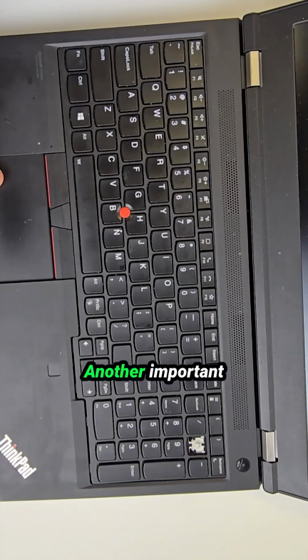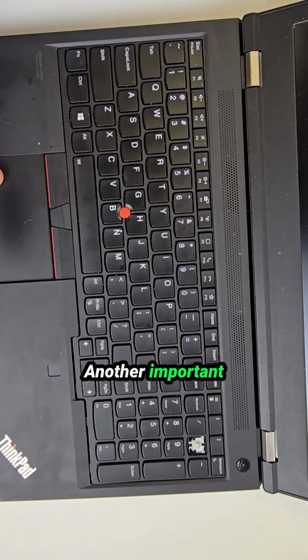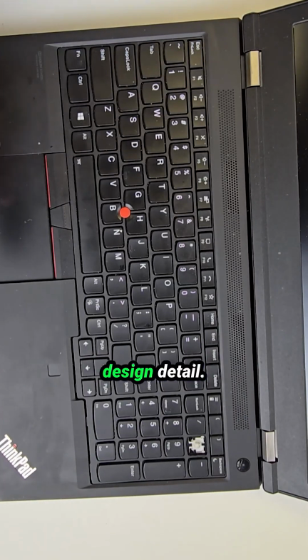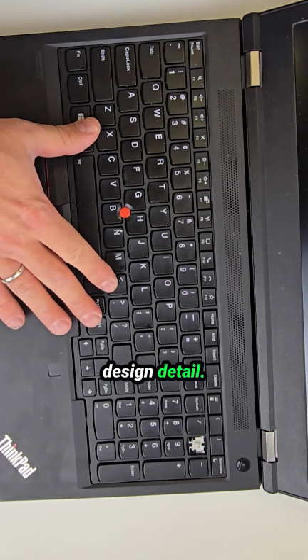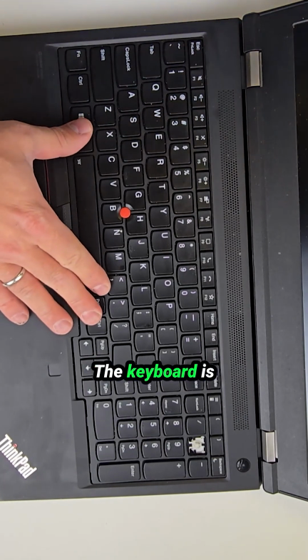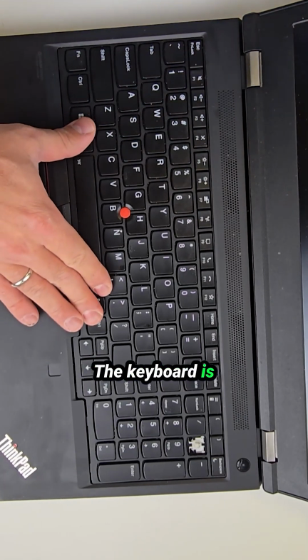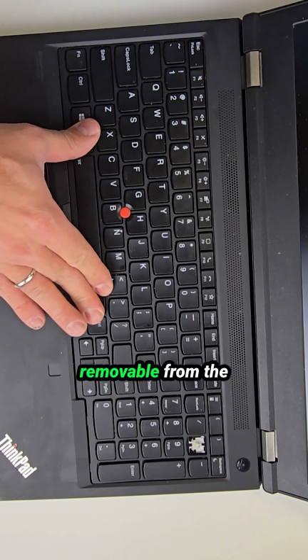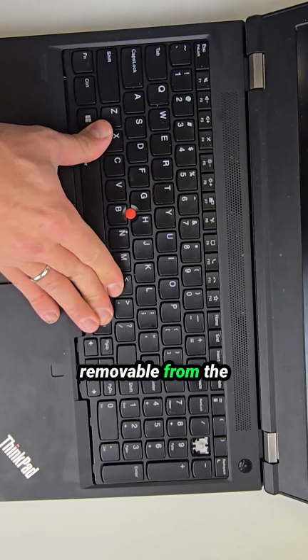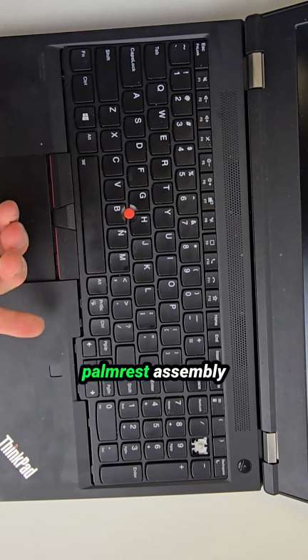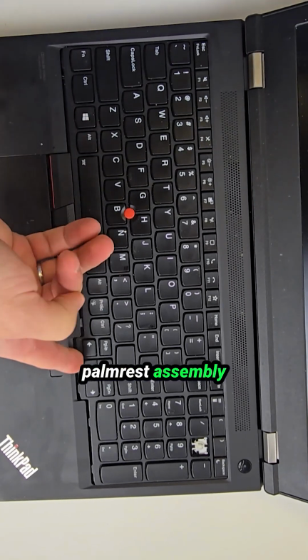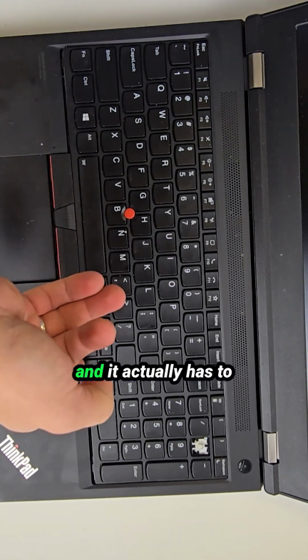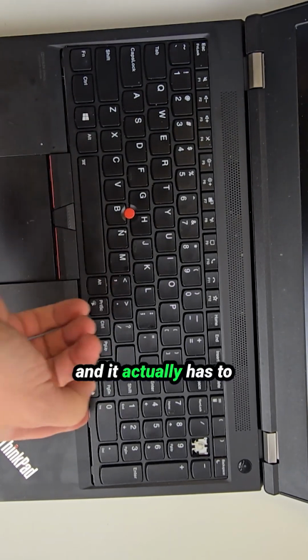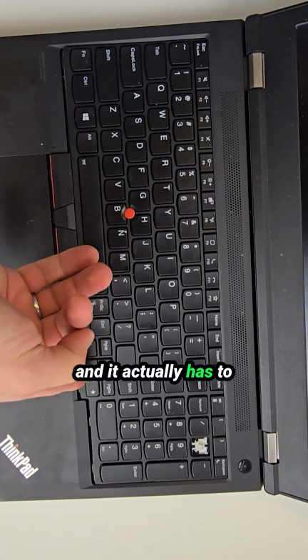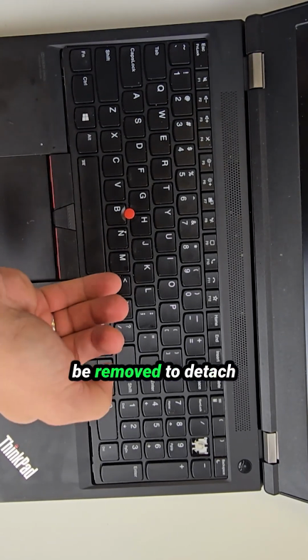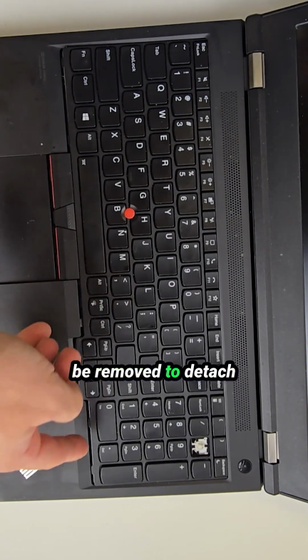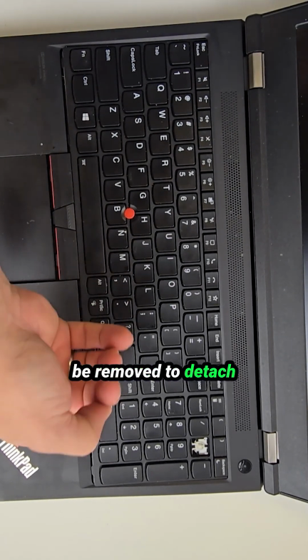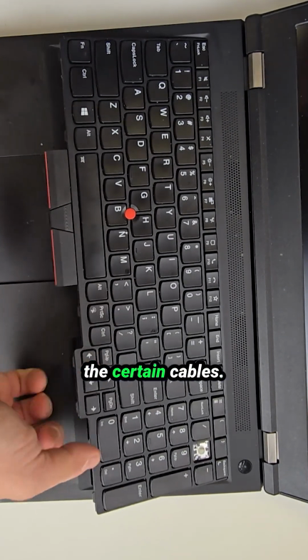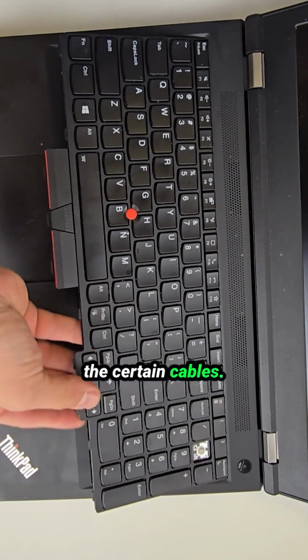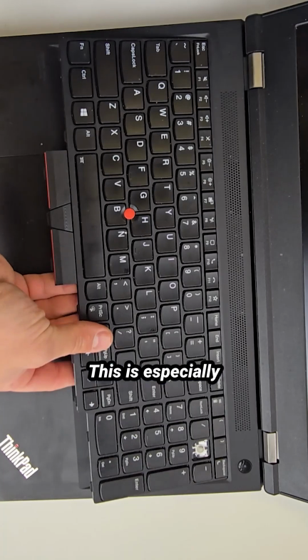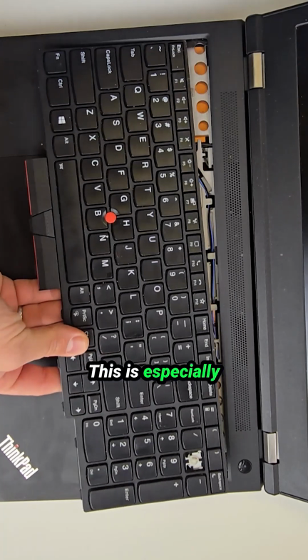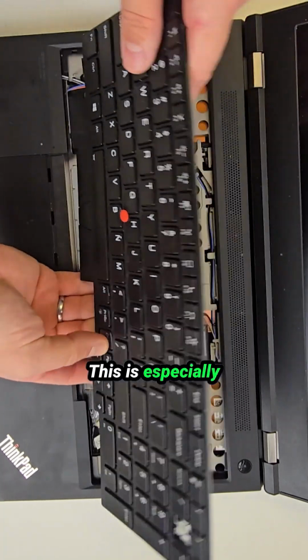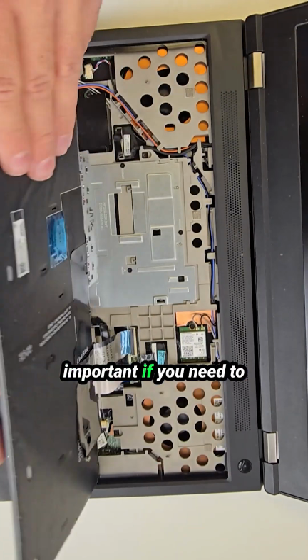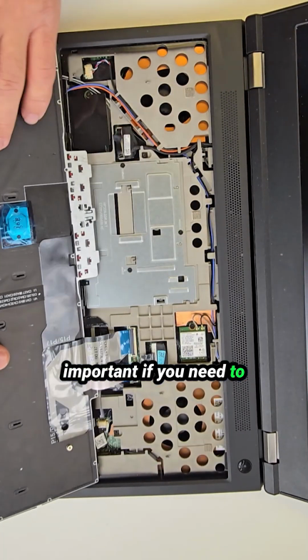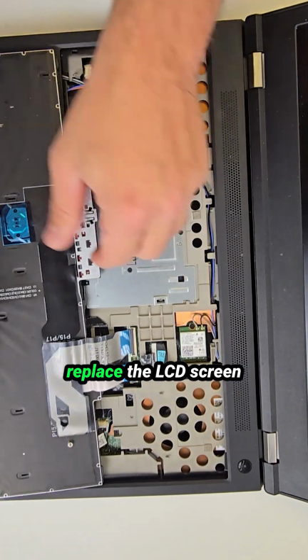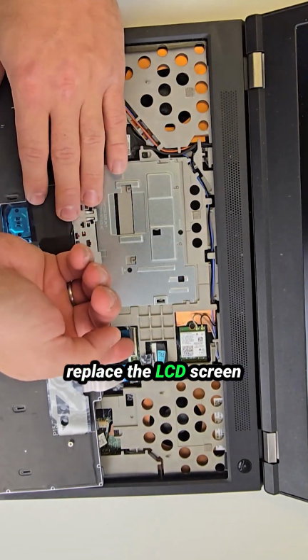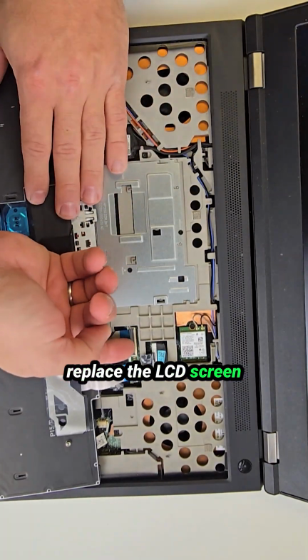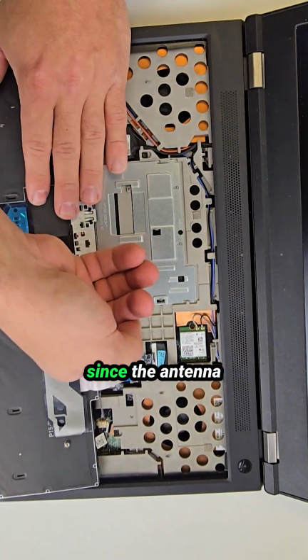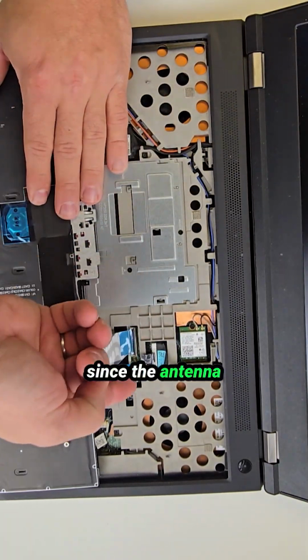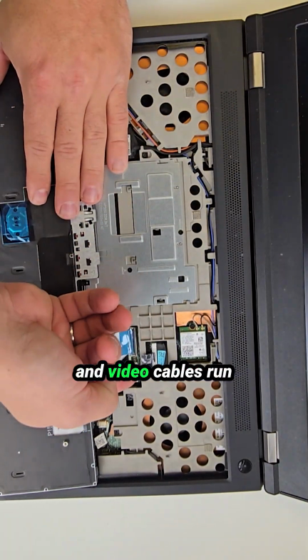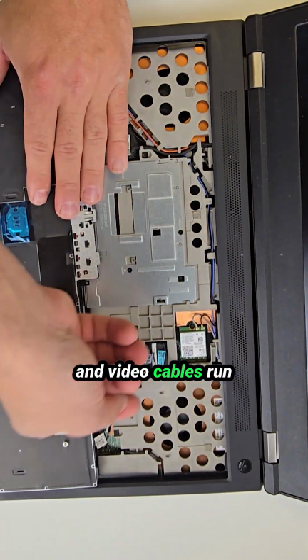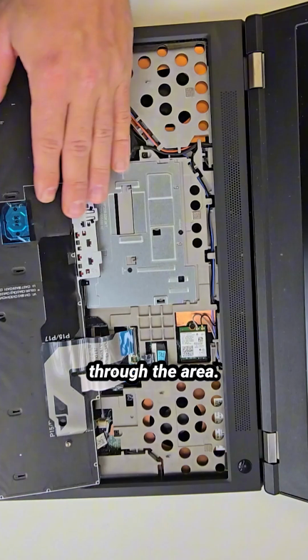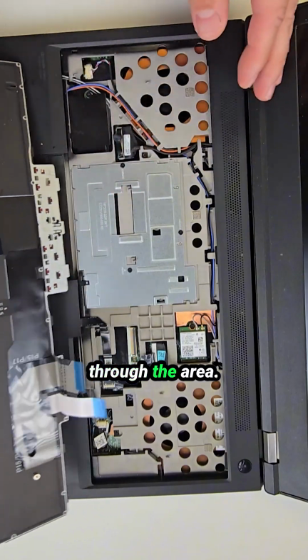Another important design detail: the keyboard is removable from the palm rest assembly, and it actually has to be removed to detach certain cables. This is especially important if you need to replace the LCD screen, since the antenna and video cables run through that area.